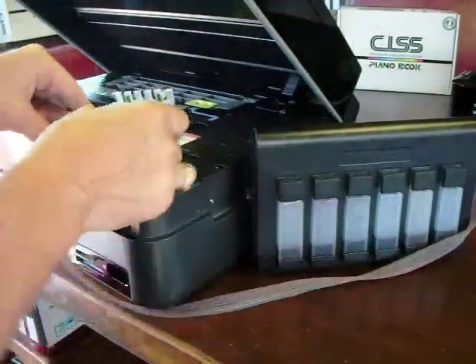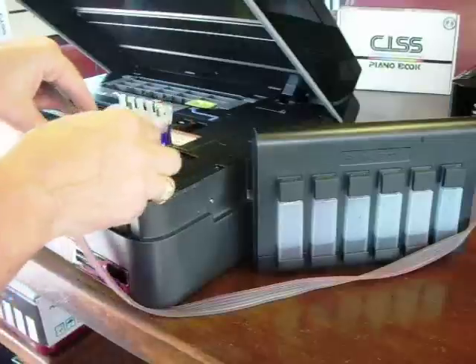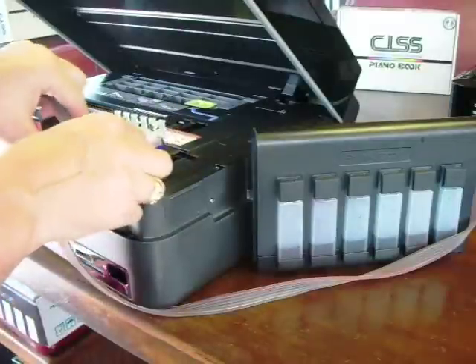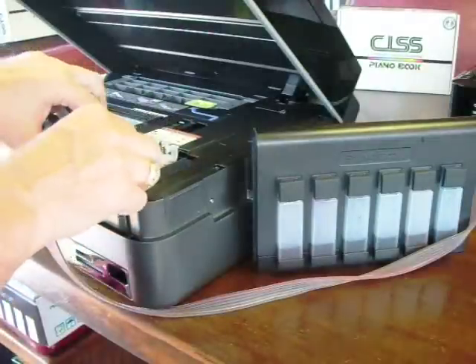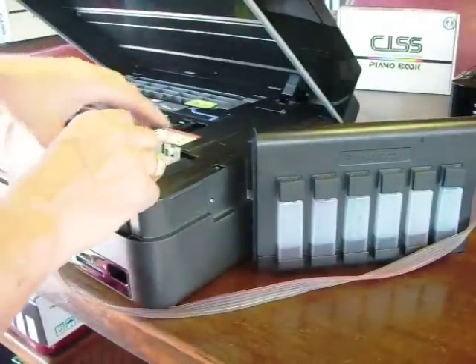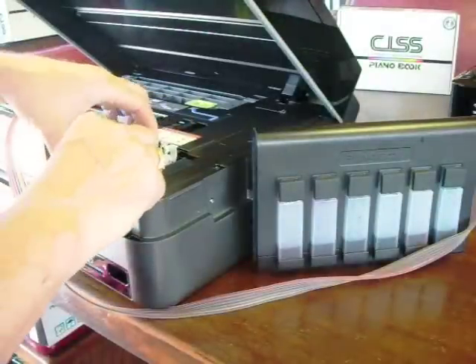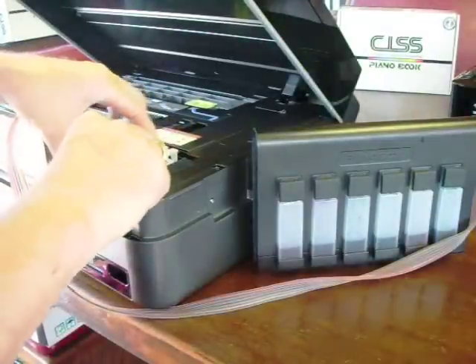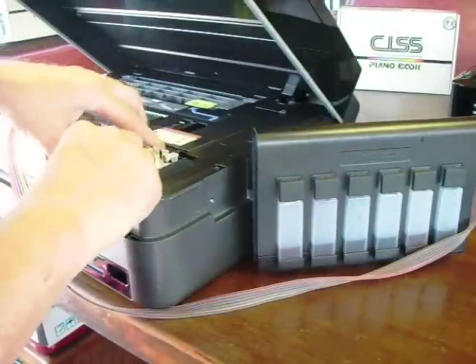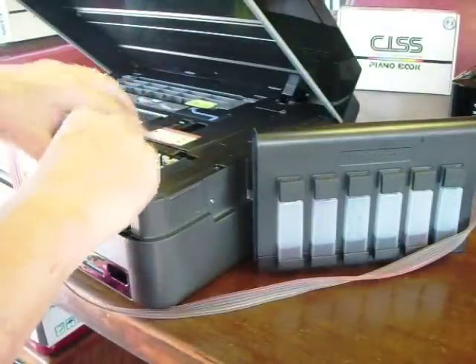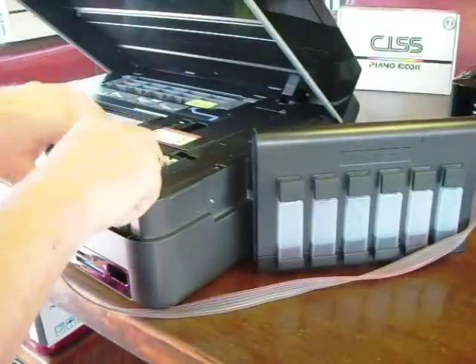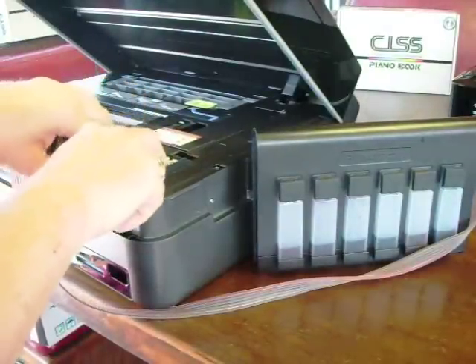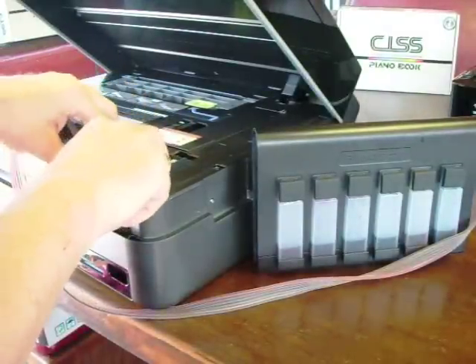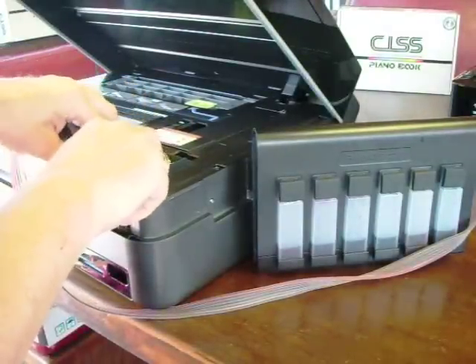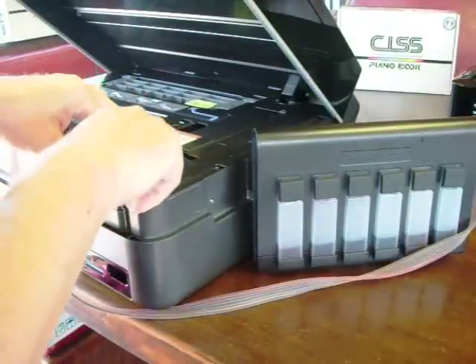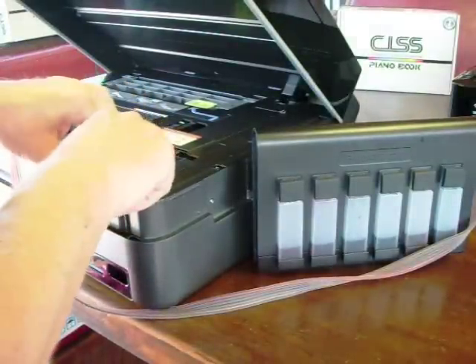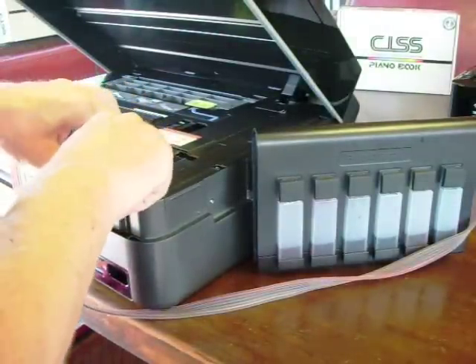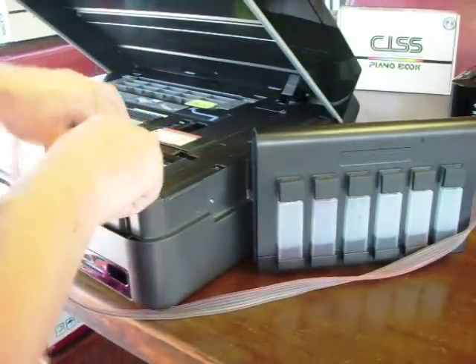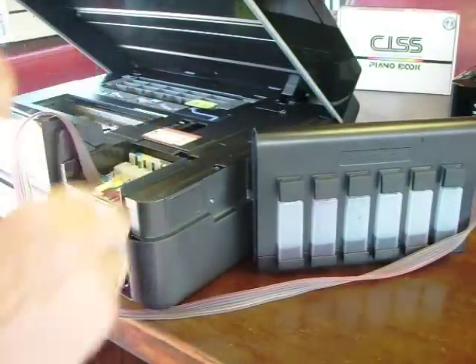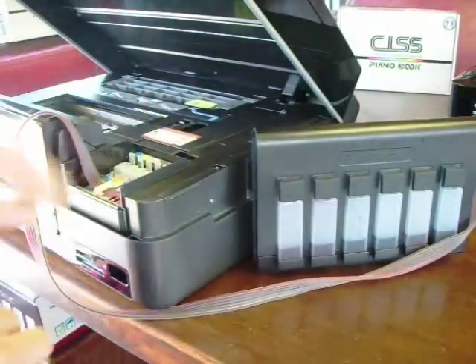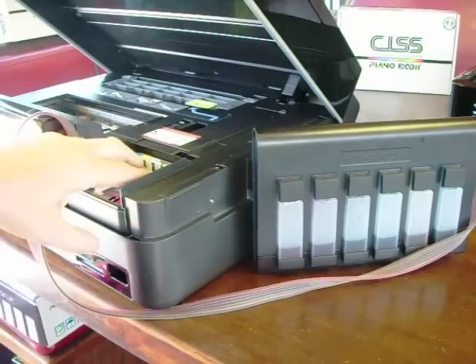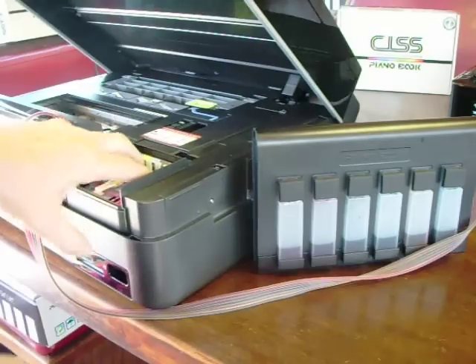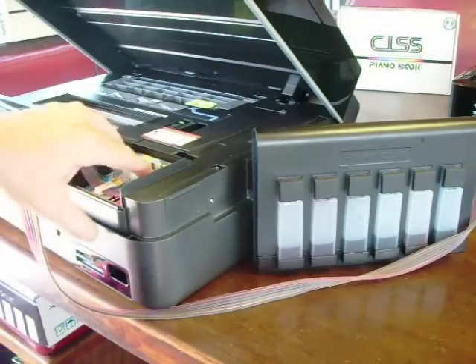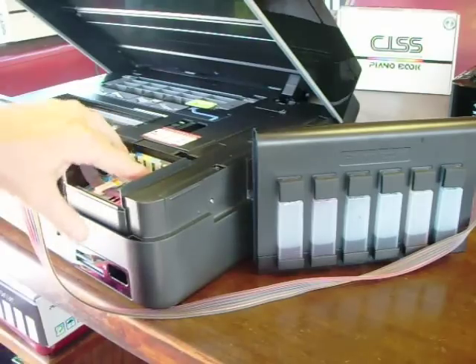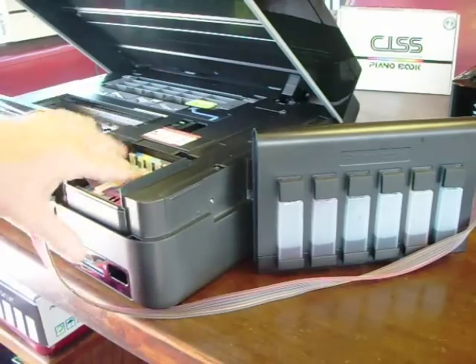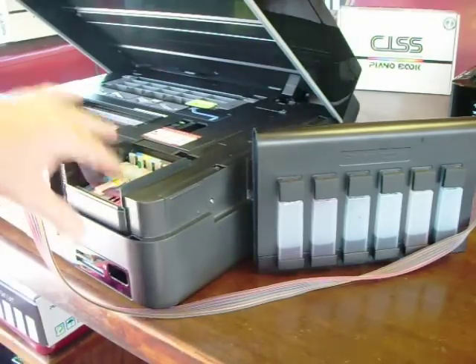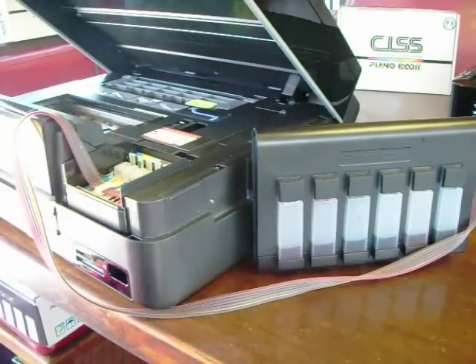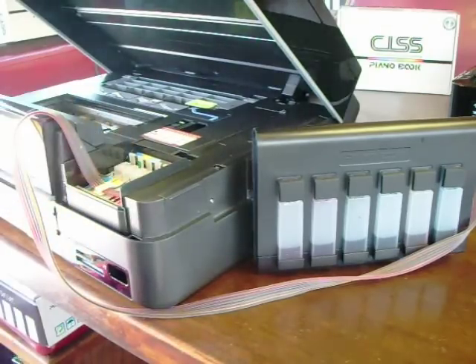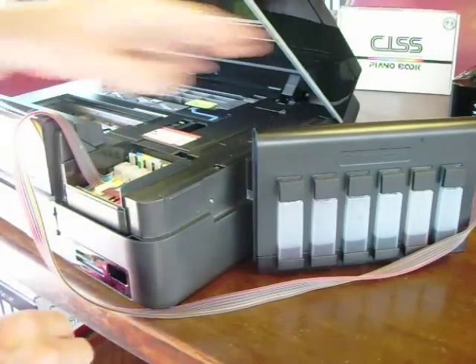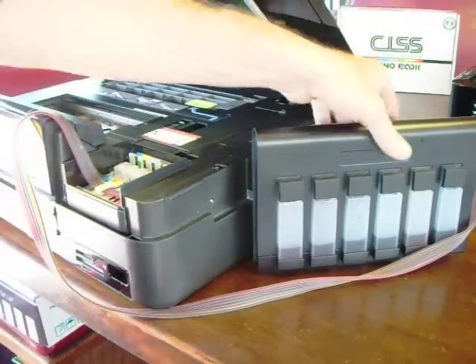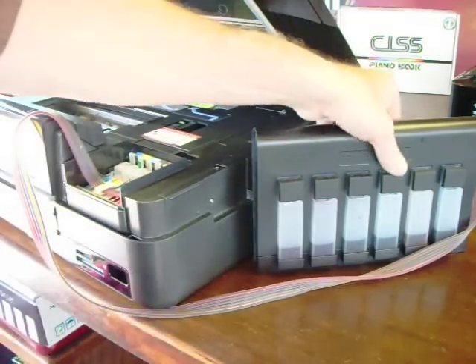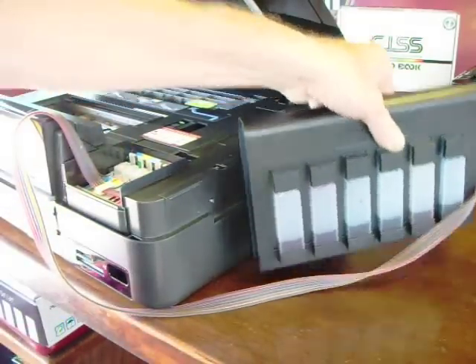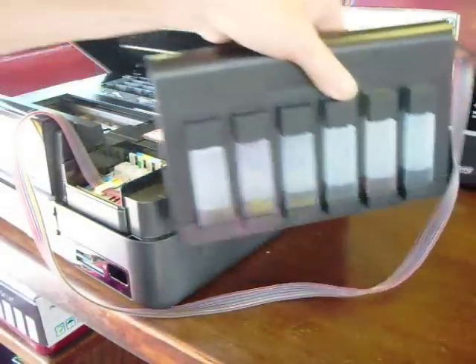Place this in the cartridge area and firmly press down. Make sure they're all clicked in evenly — looks good all the way across. Take your piano book.